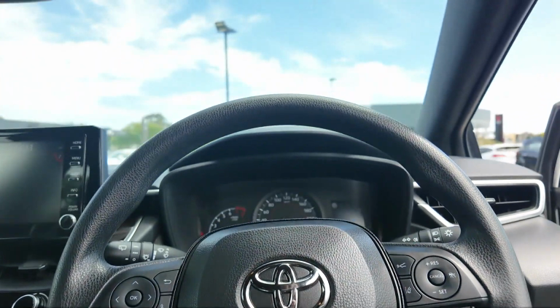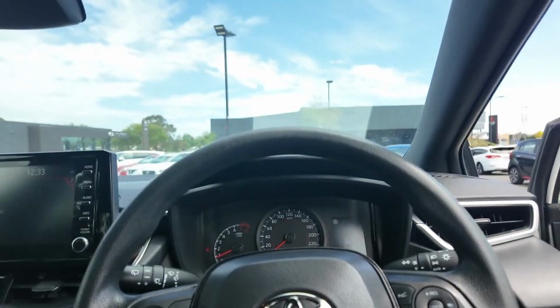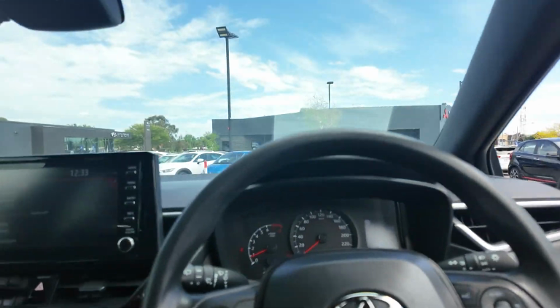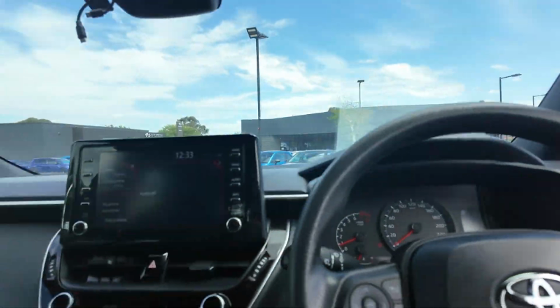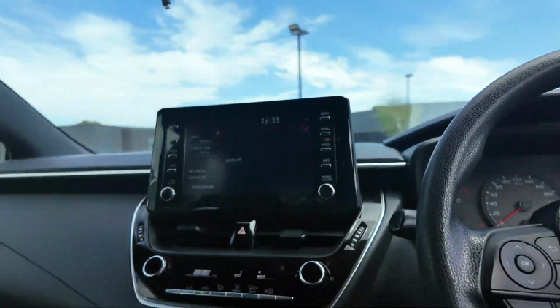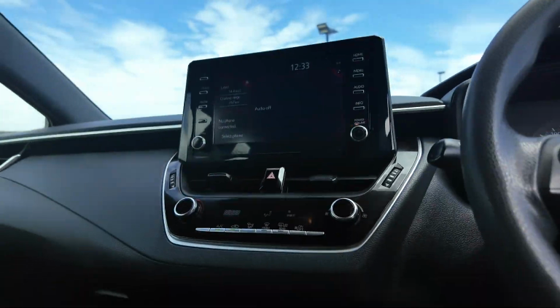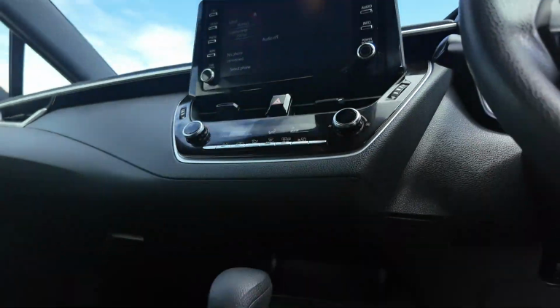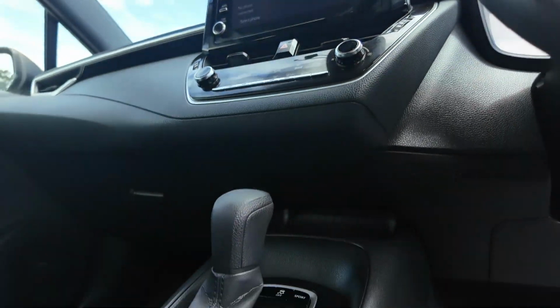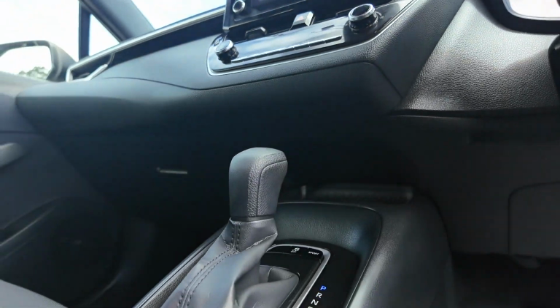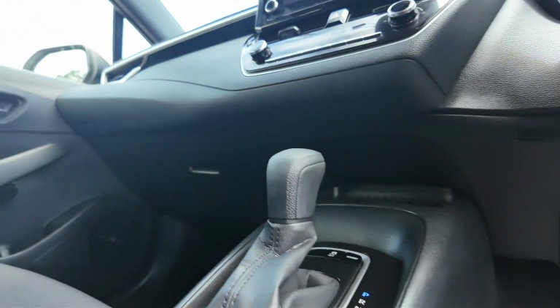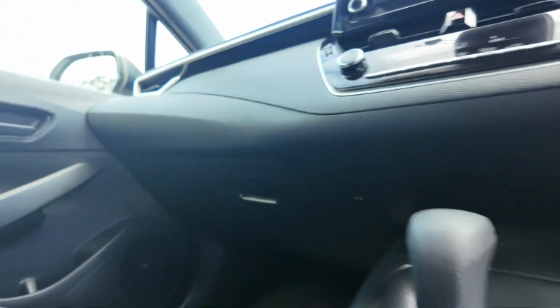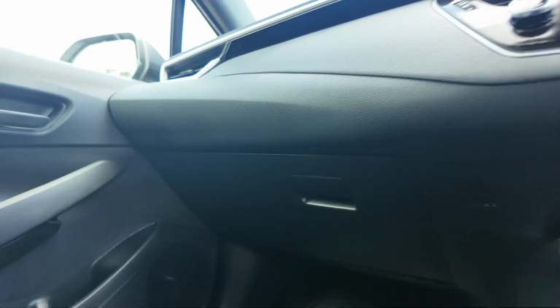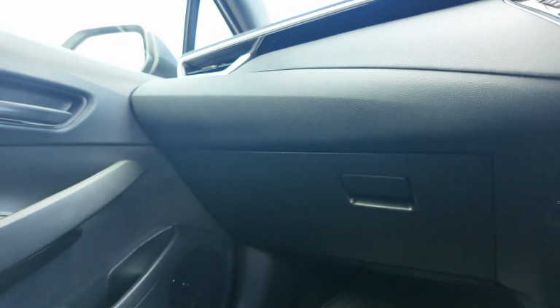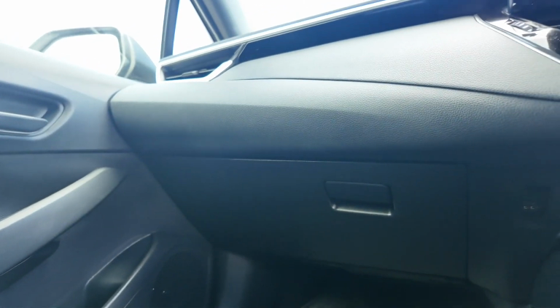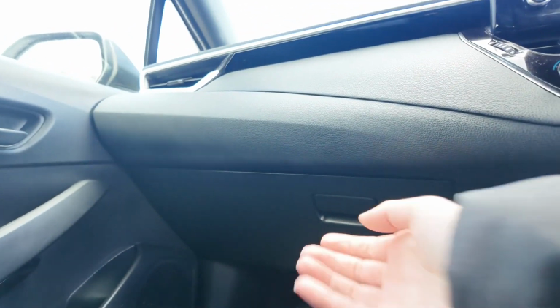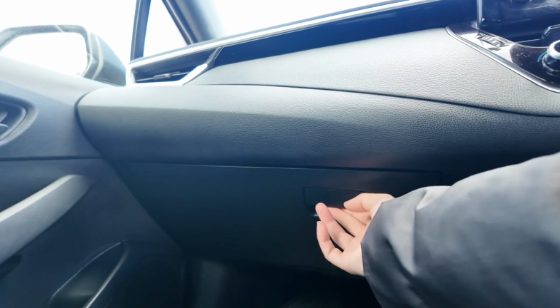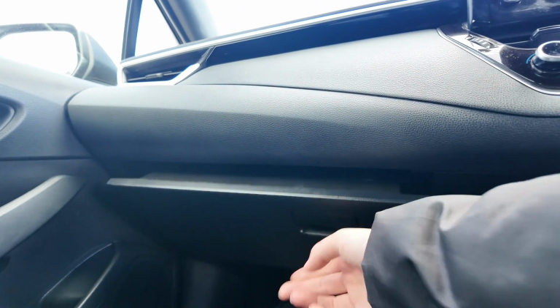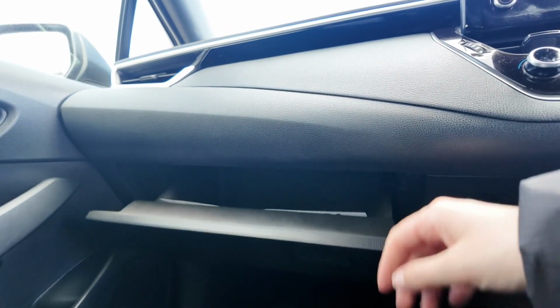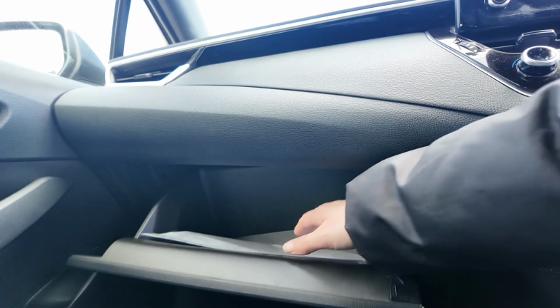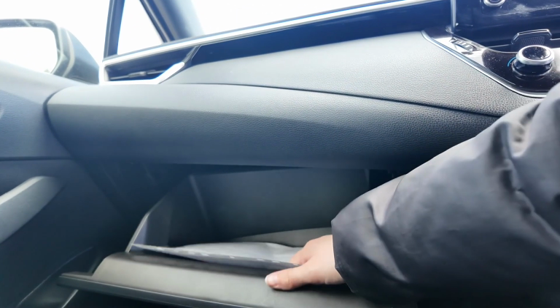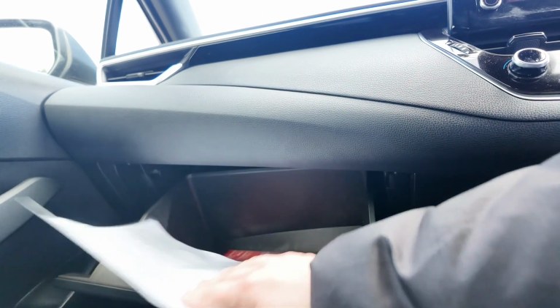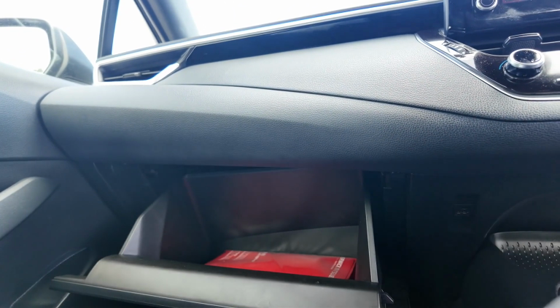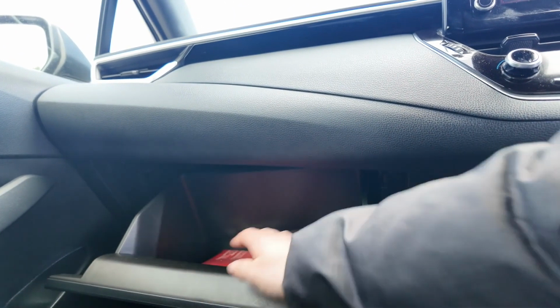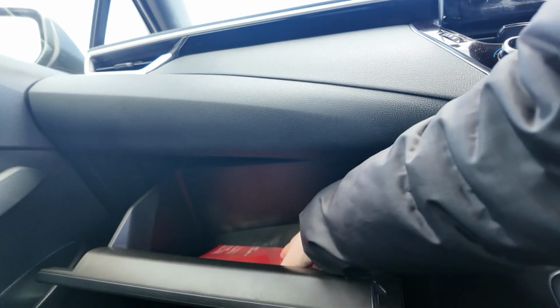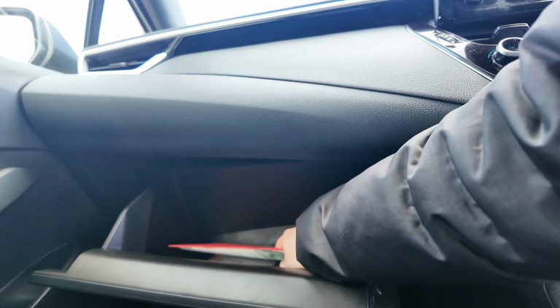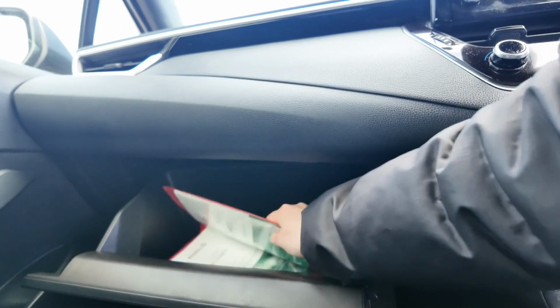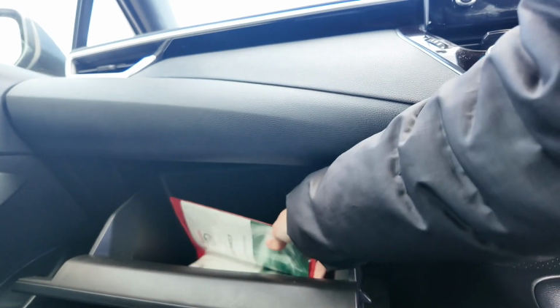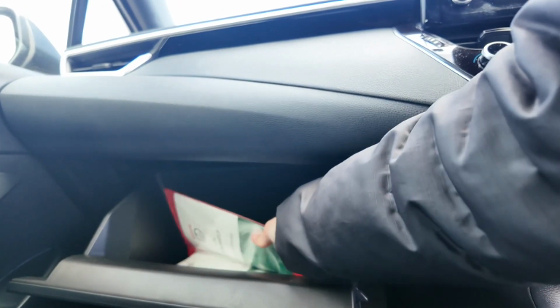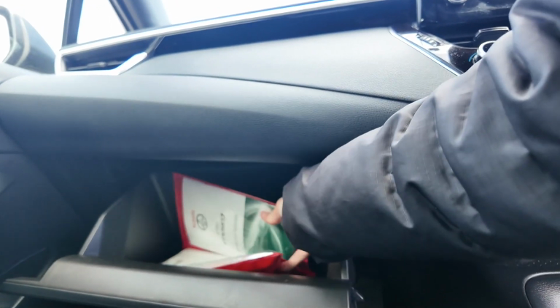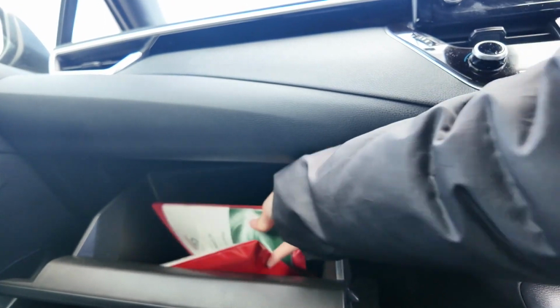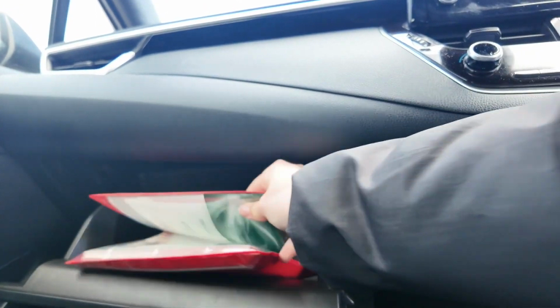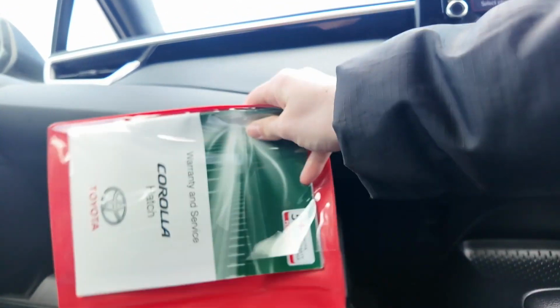We also have tinted windows, genuine 16-inch alloy wheels, genuine floor mats and a spacious interior. It is a used vehicle, so will have some very standard wear and tear, but as you can see, is looking to be in stunning condition, both inside and out.